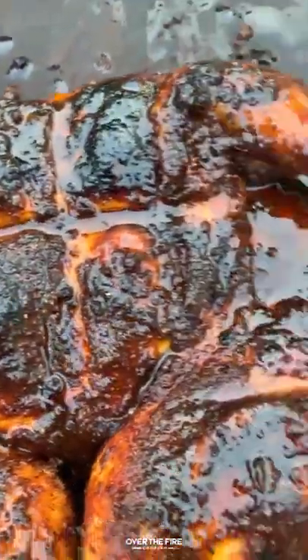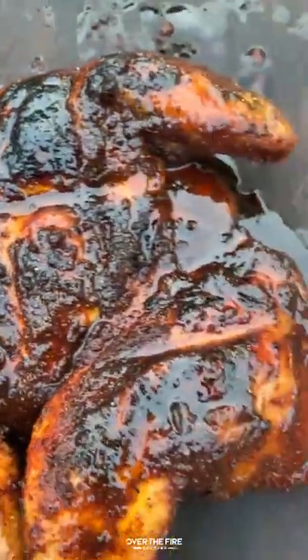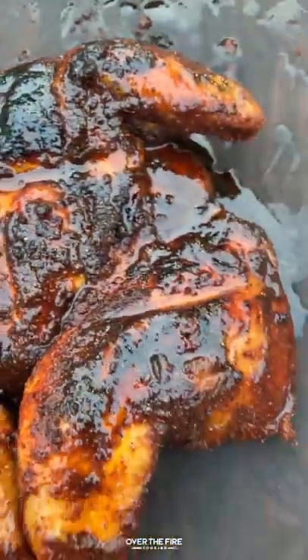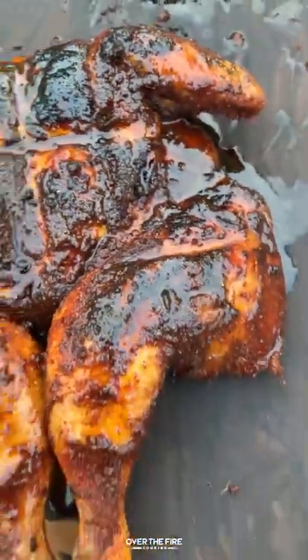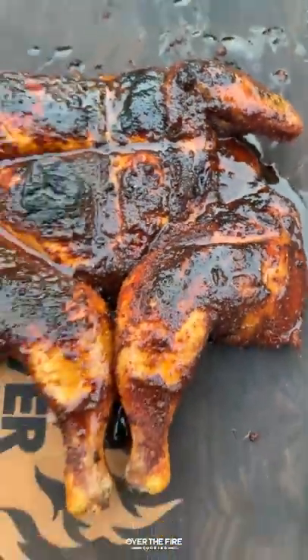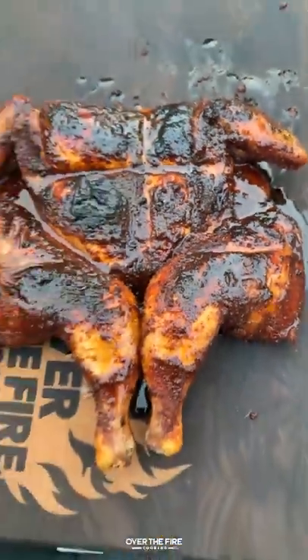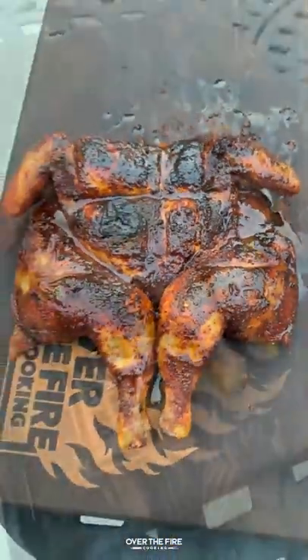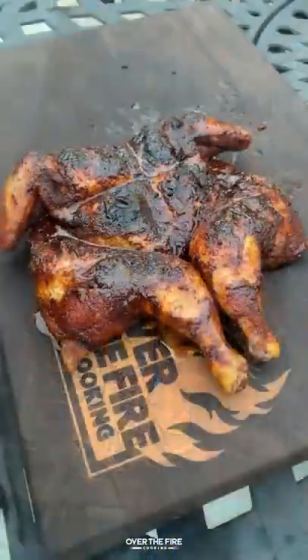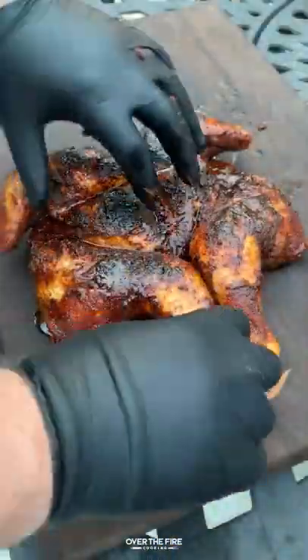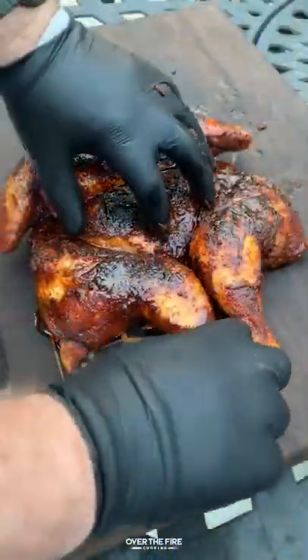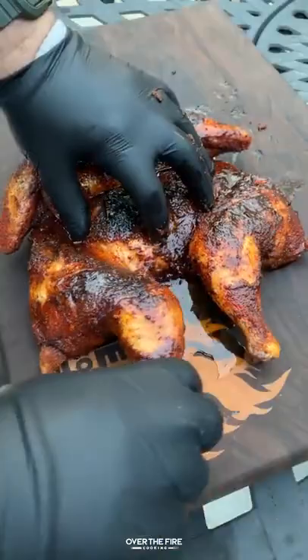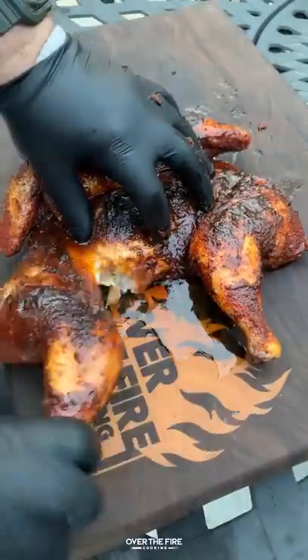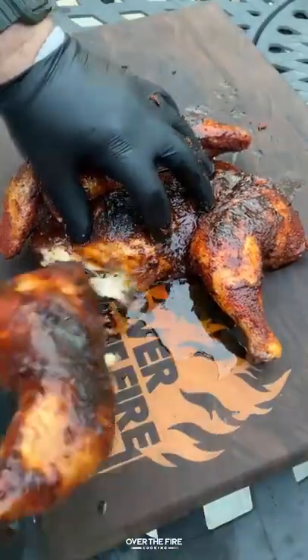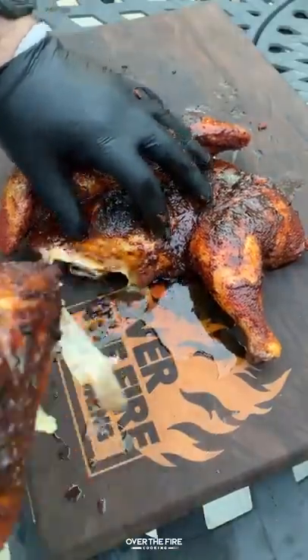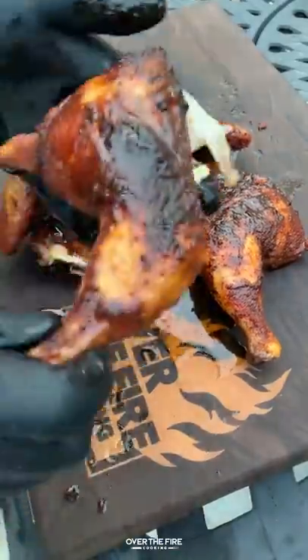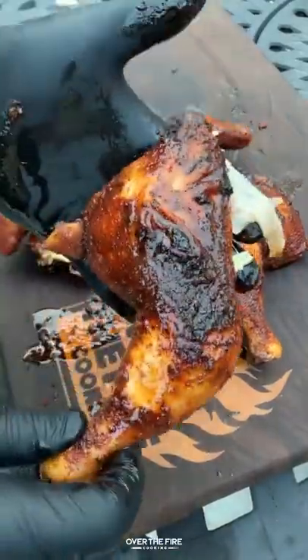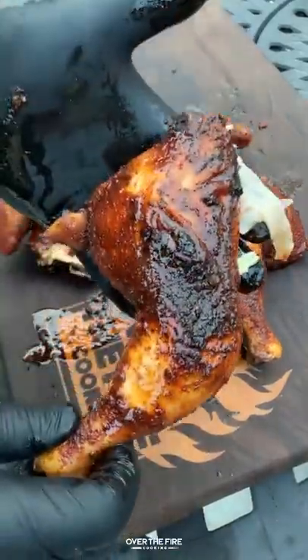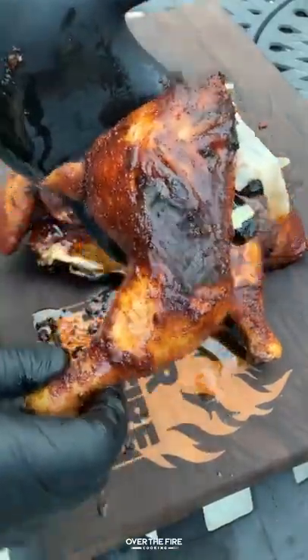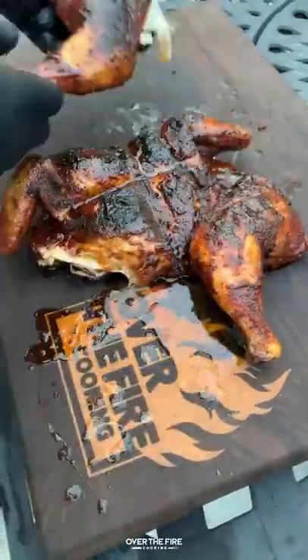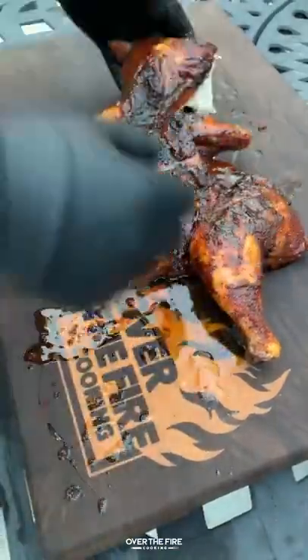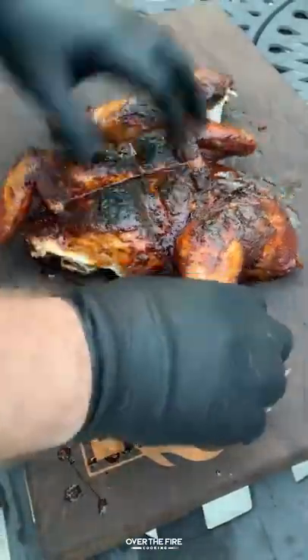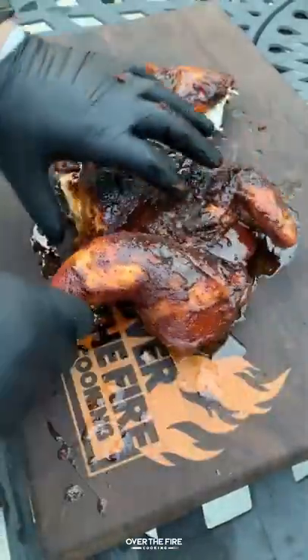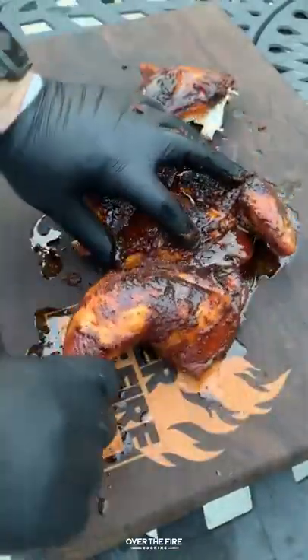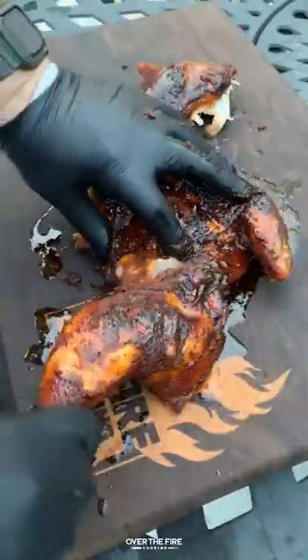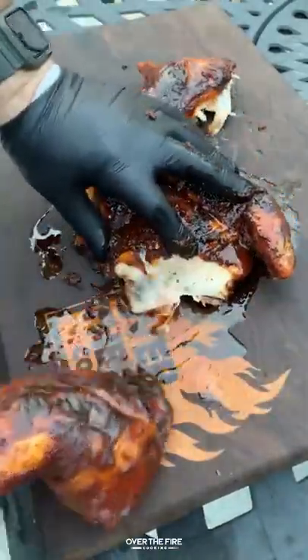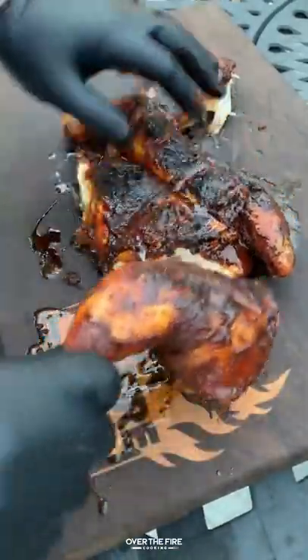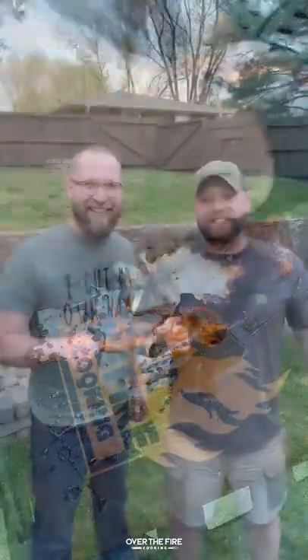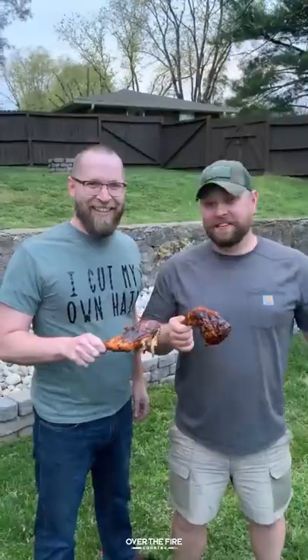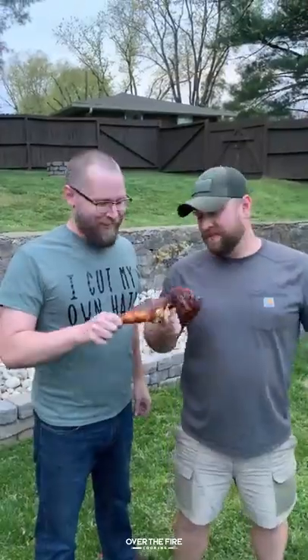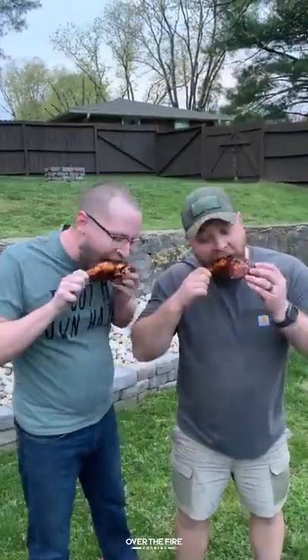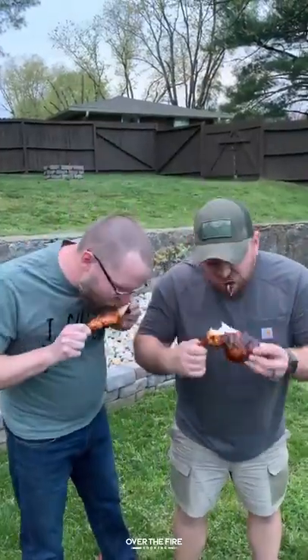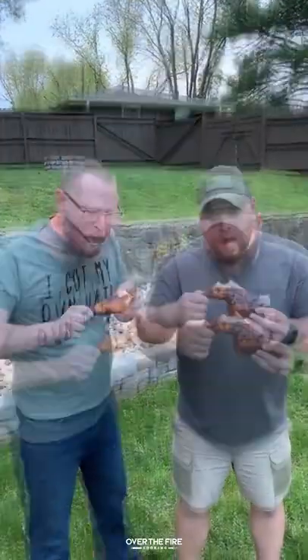It was so freaking delicious. Absolutely epic. No need for a knife — you could just pull it right apart. Find this whole recipe at overwithfirecooking.com or link below. Cheers!